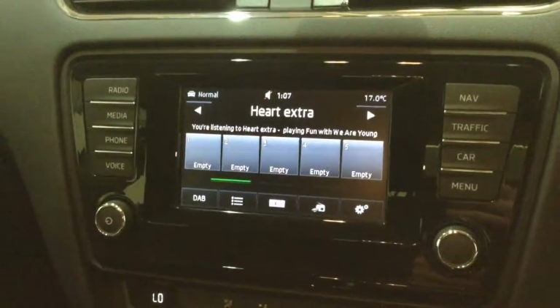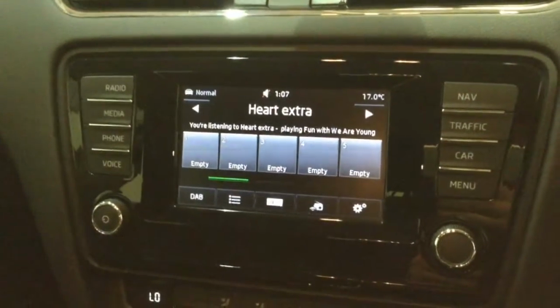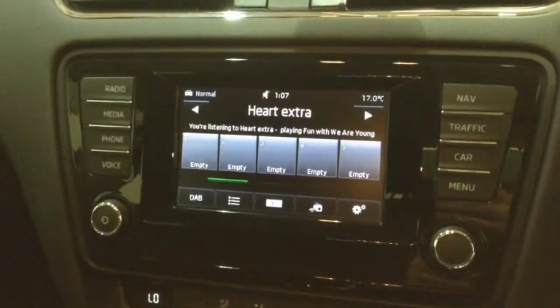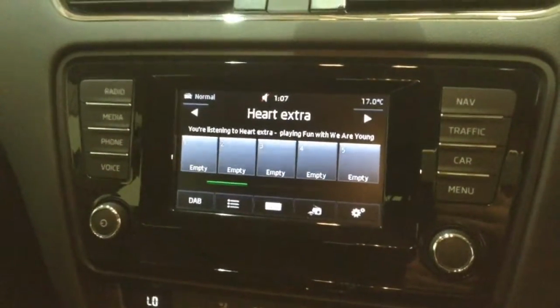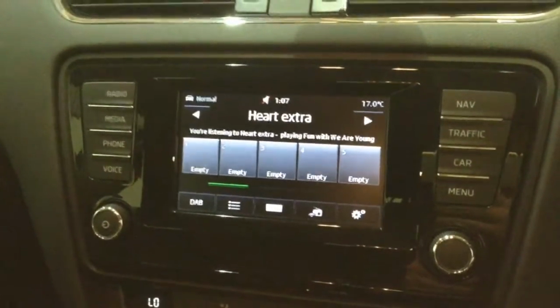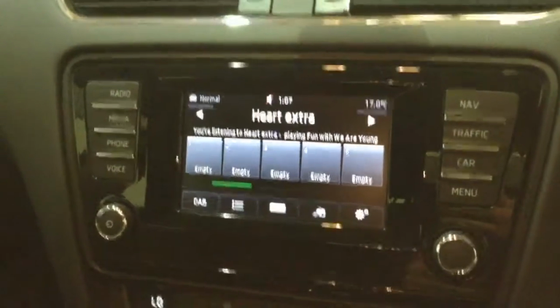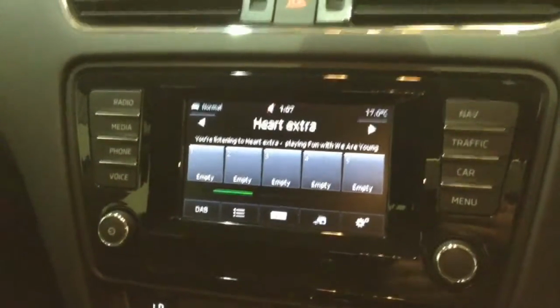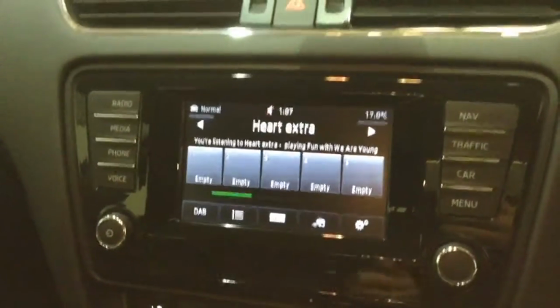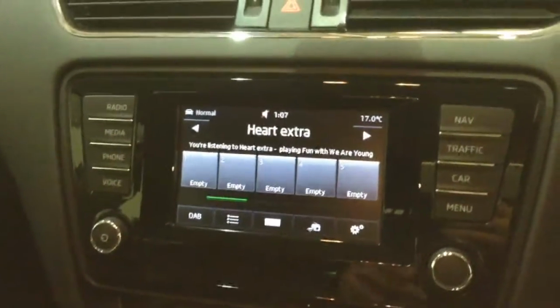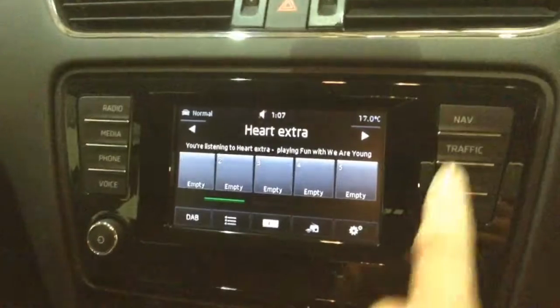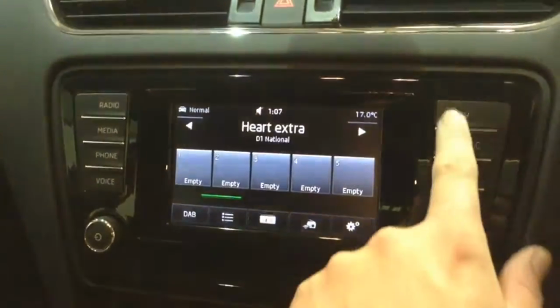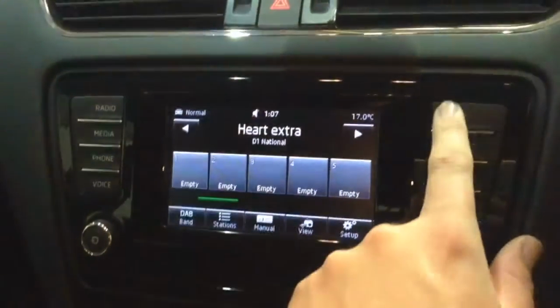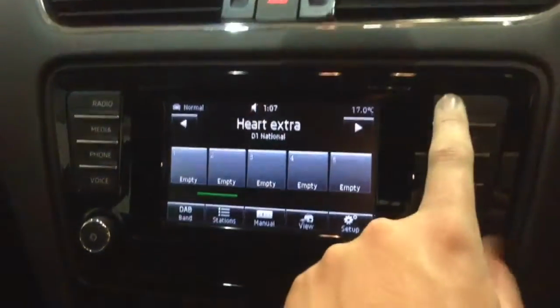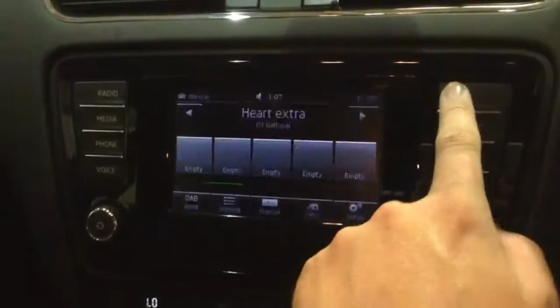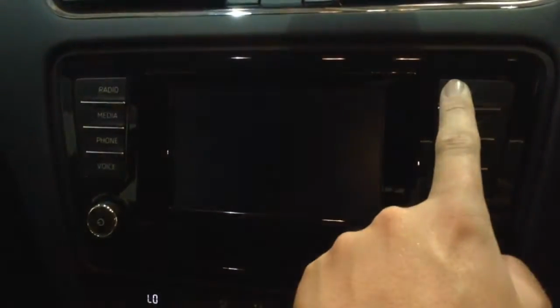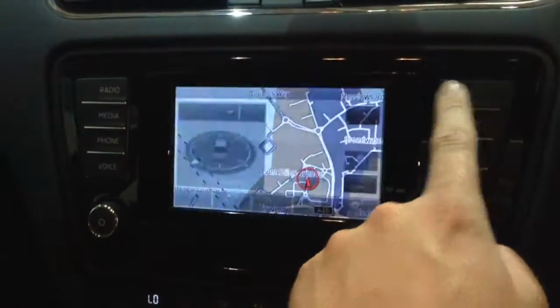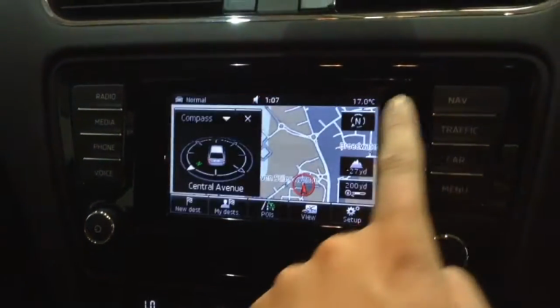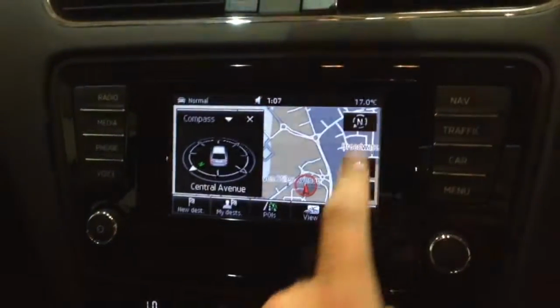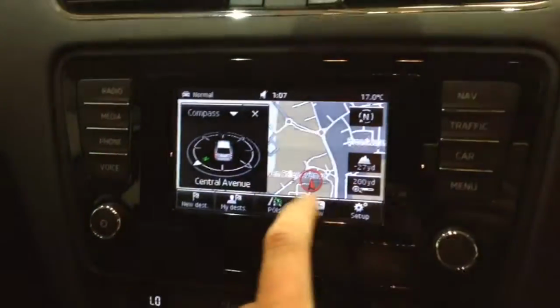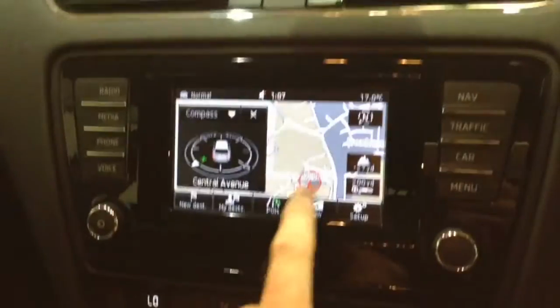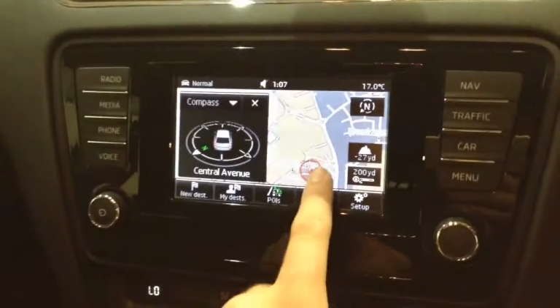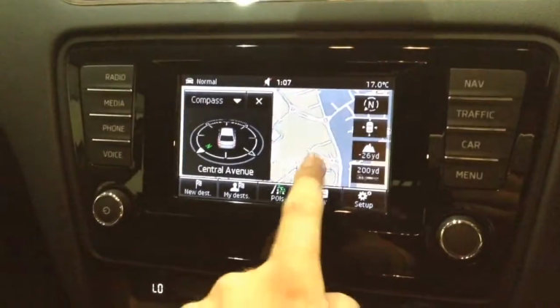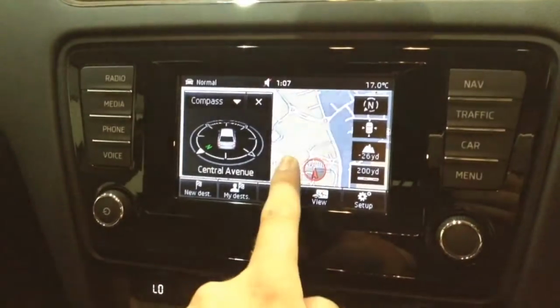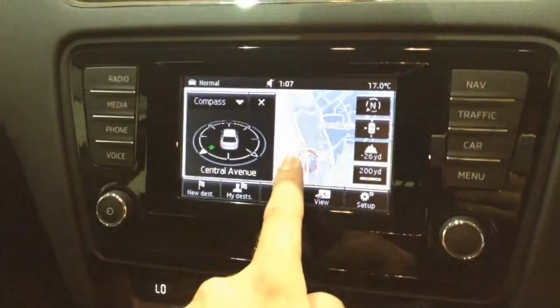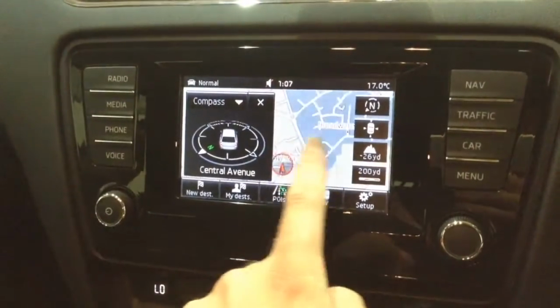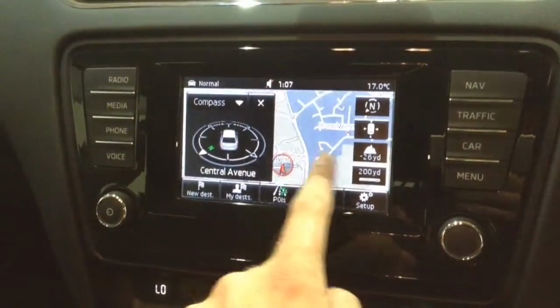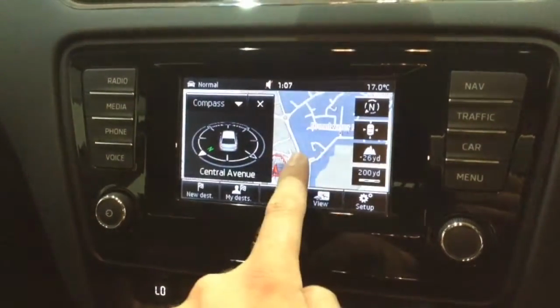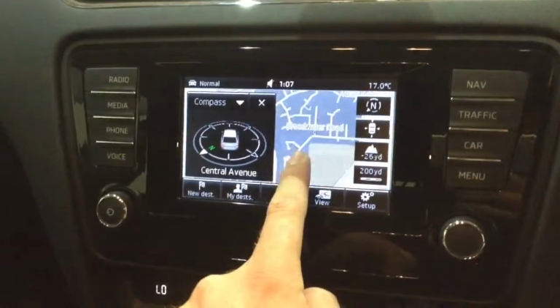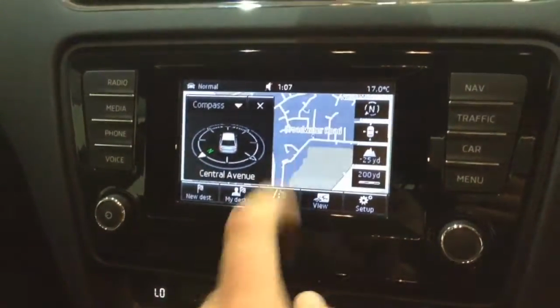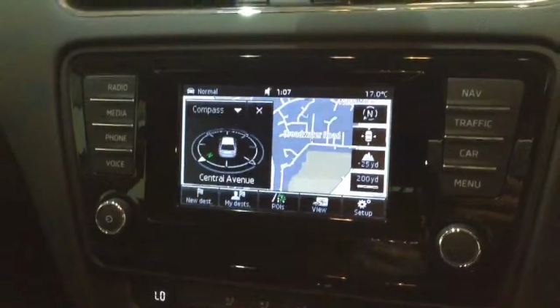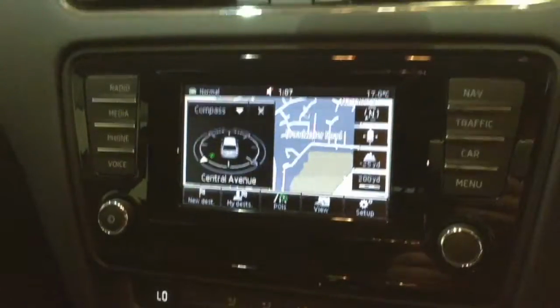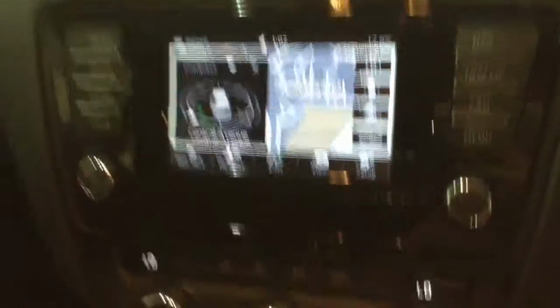This is additionally where your satellite navigation will appear, with the use of the map and nav button, which you can navigate freely using the touchscreen capabilities whilst you're on the move.